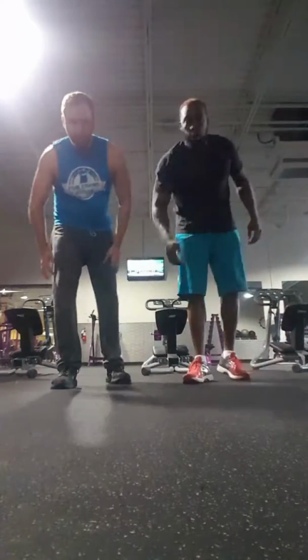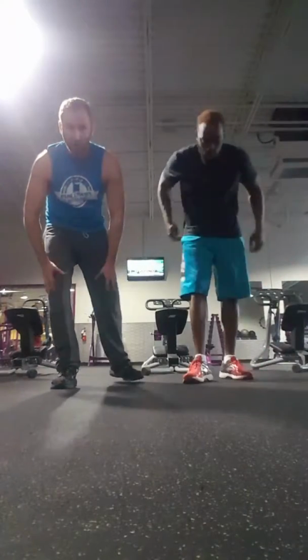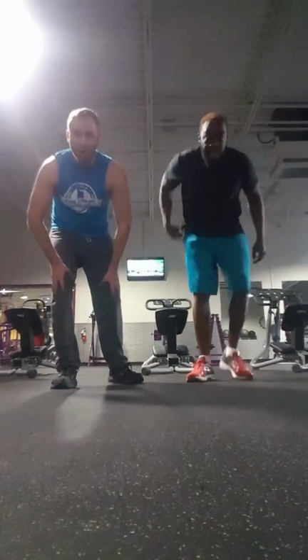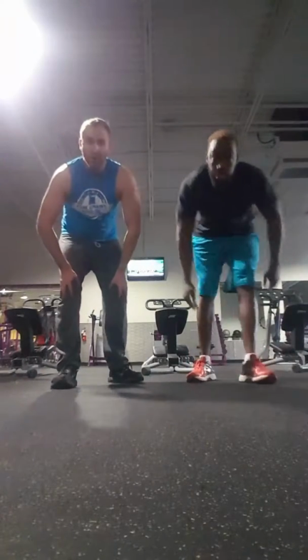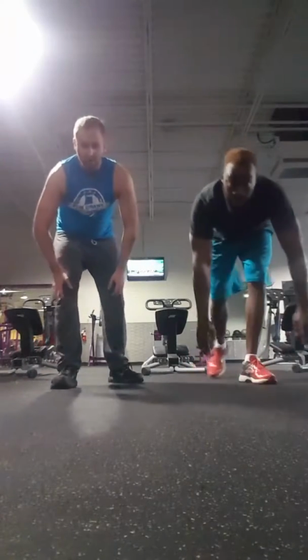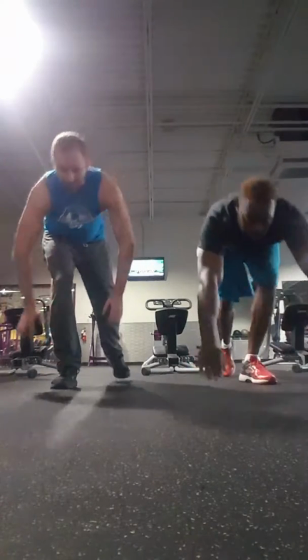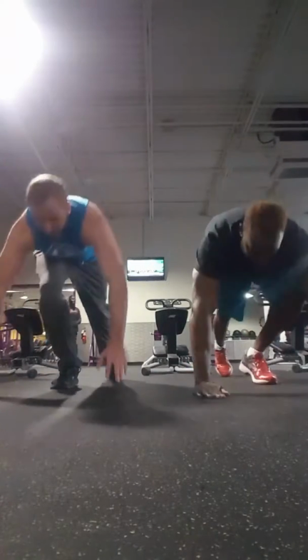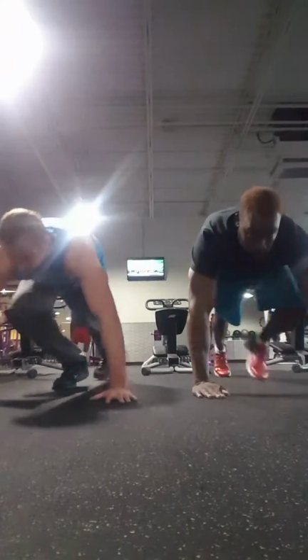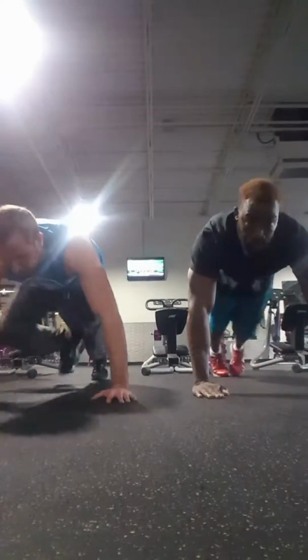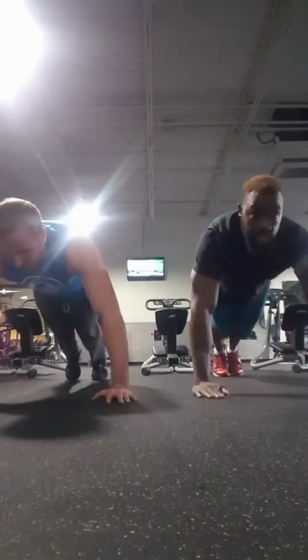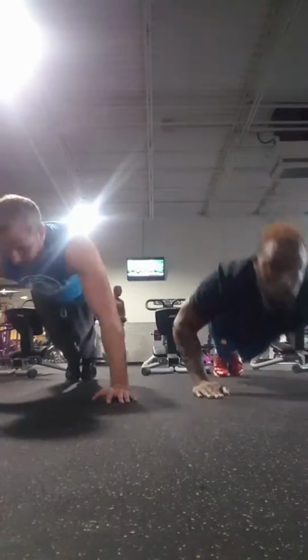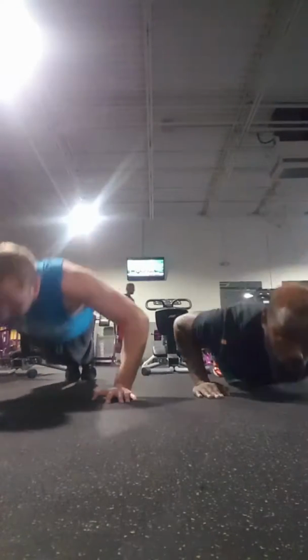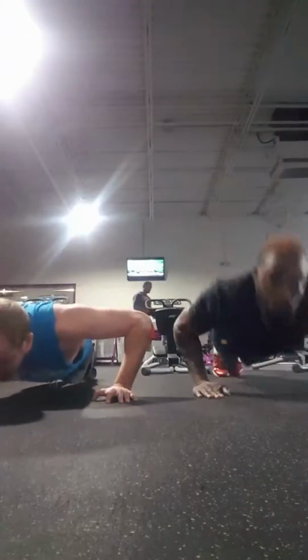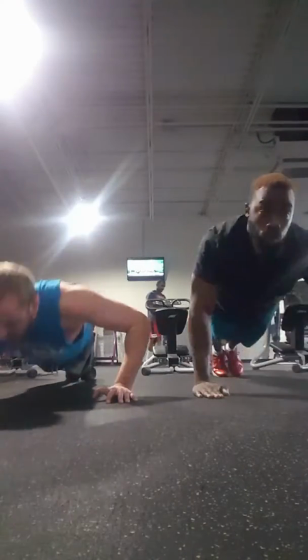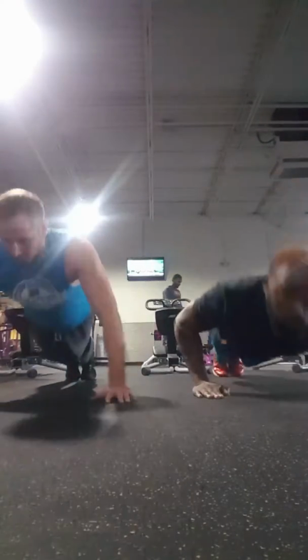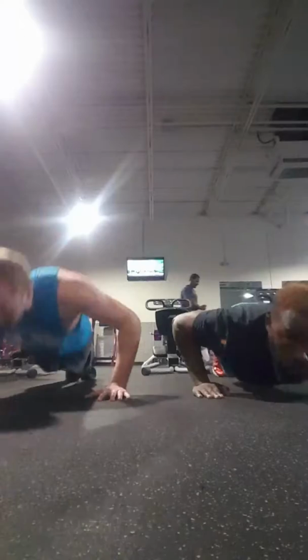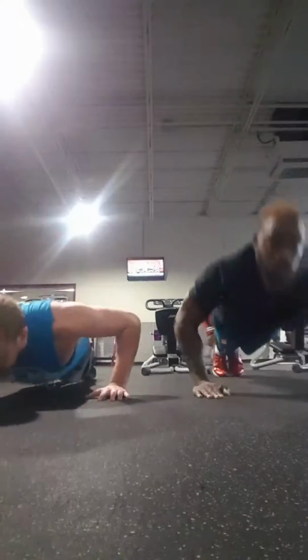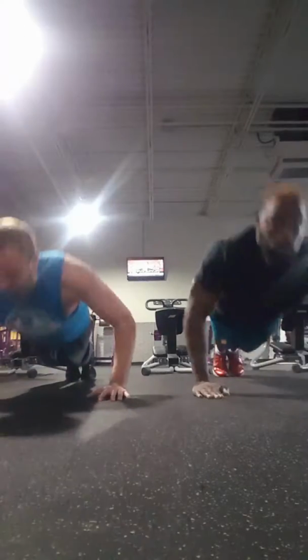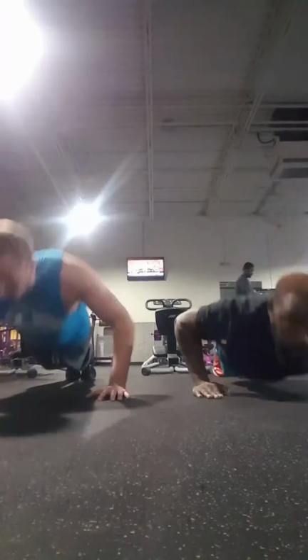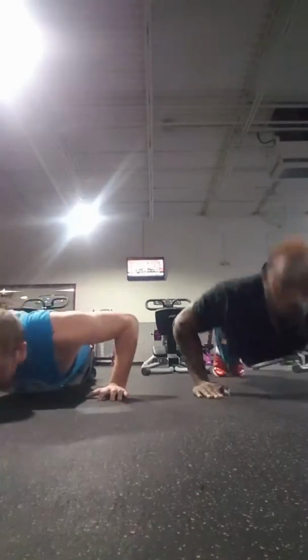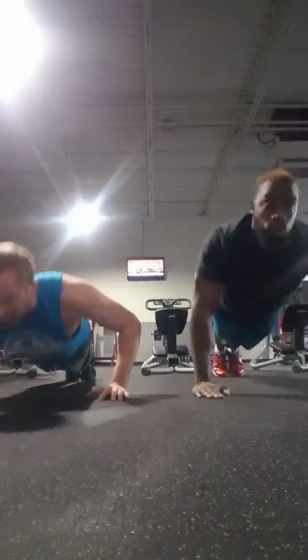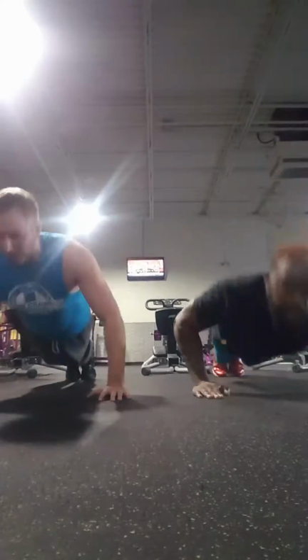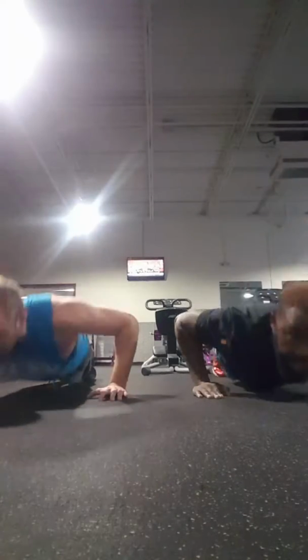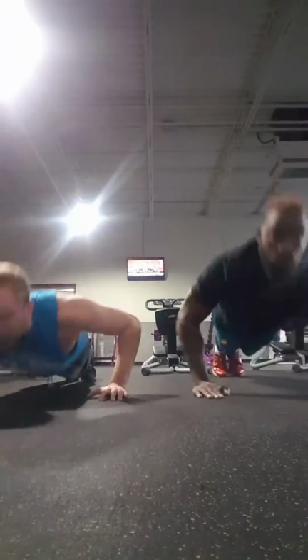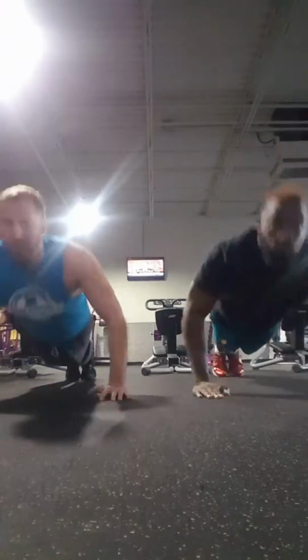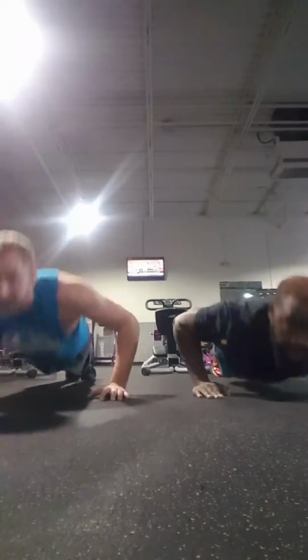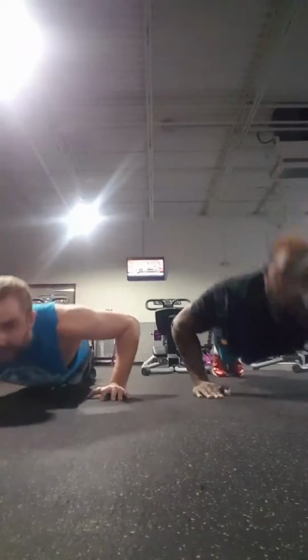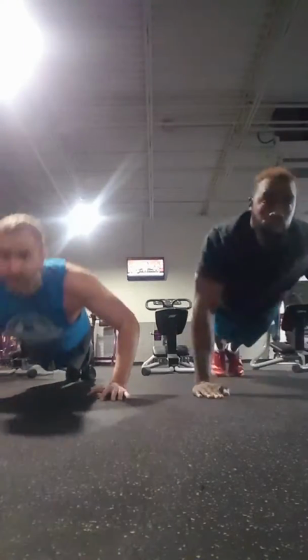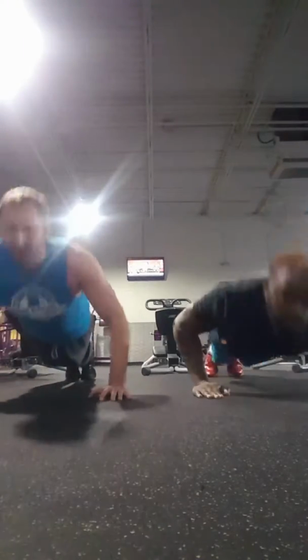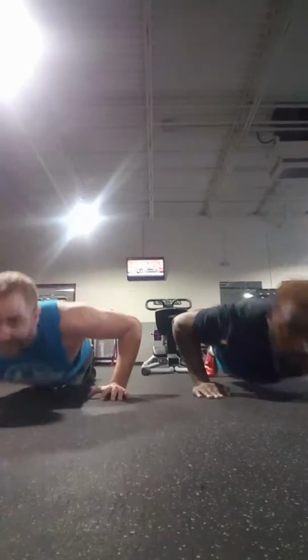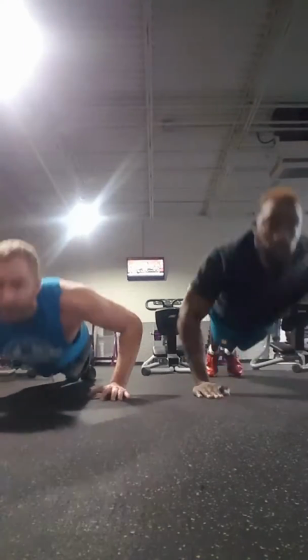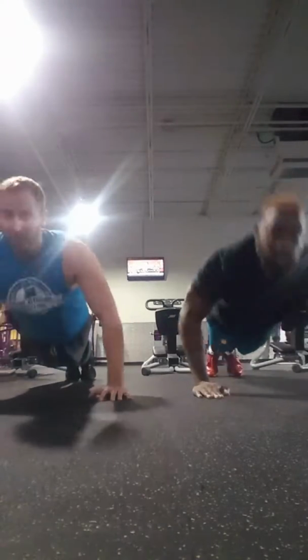Put on fast and push ups. Let's go for 10. 1, 2, 3, 4,